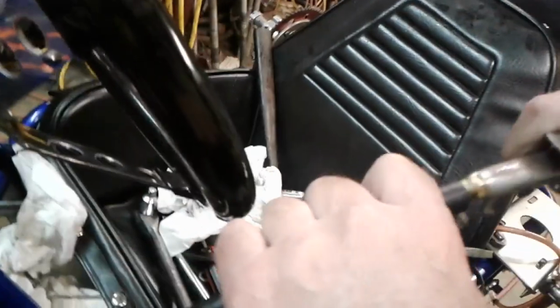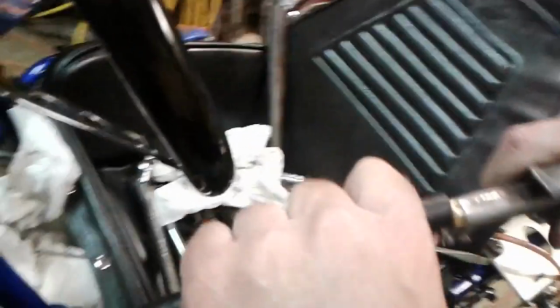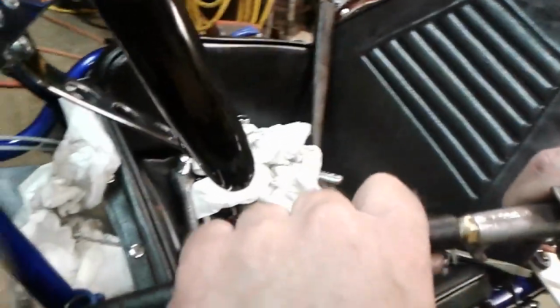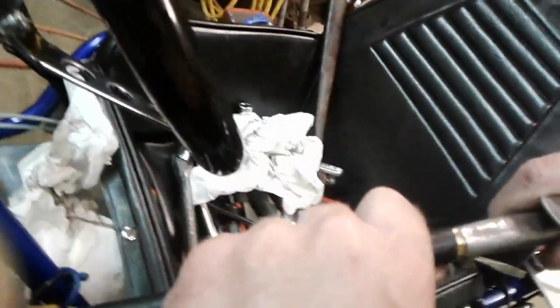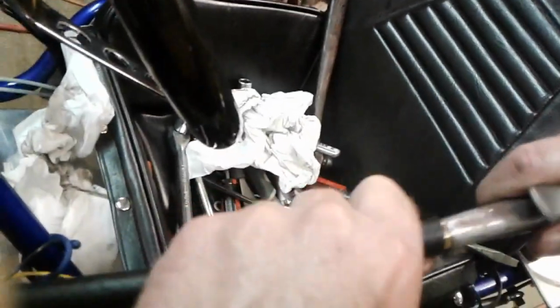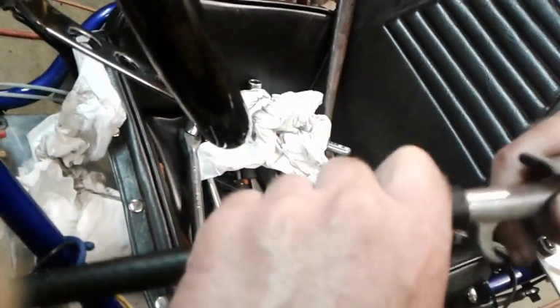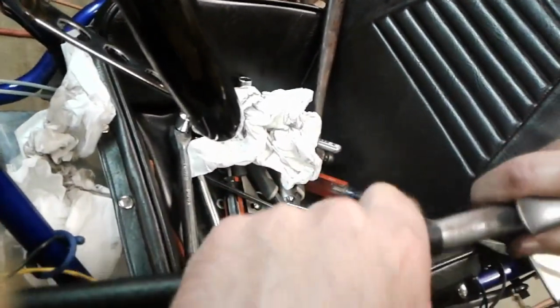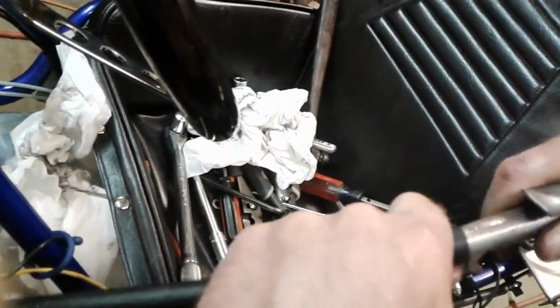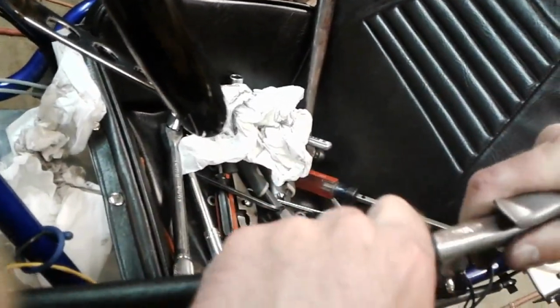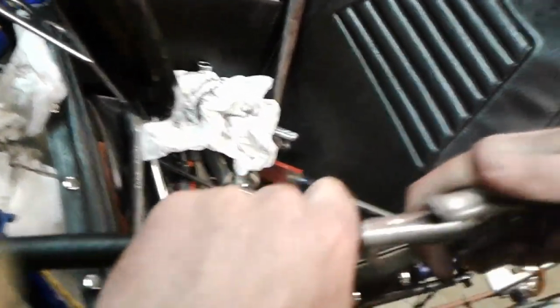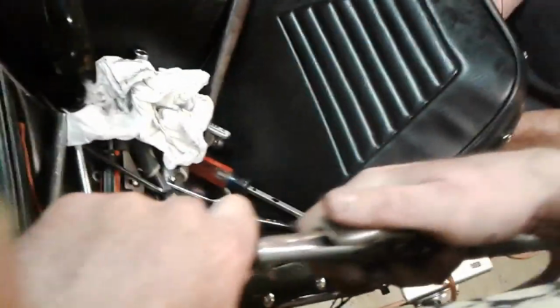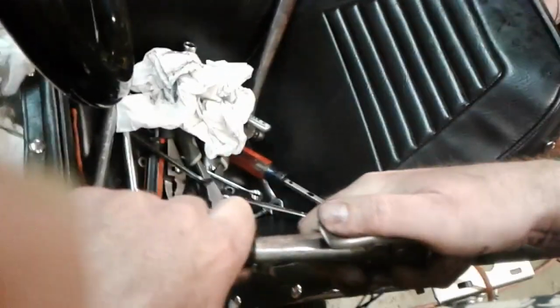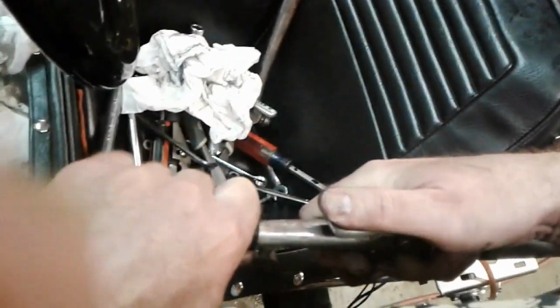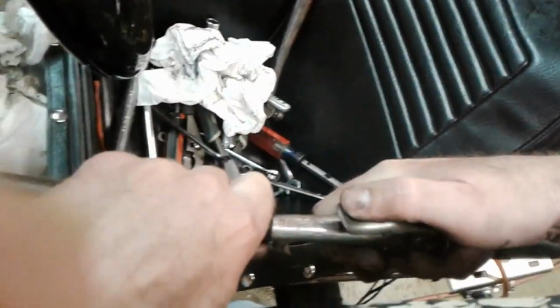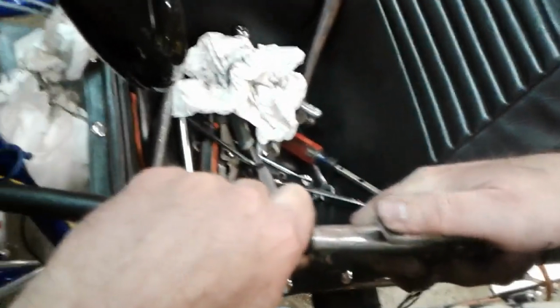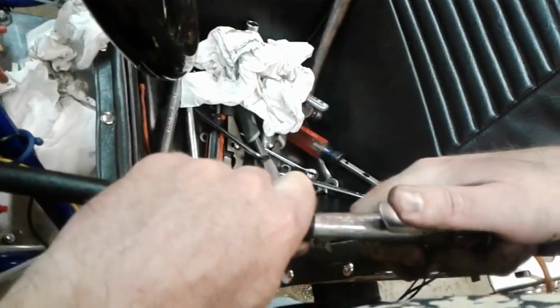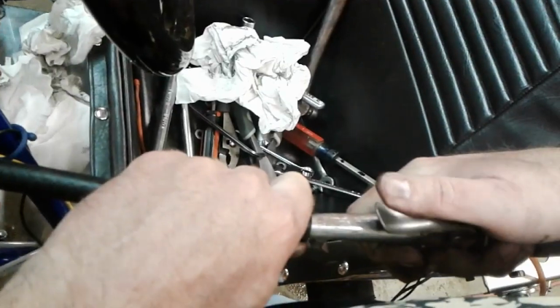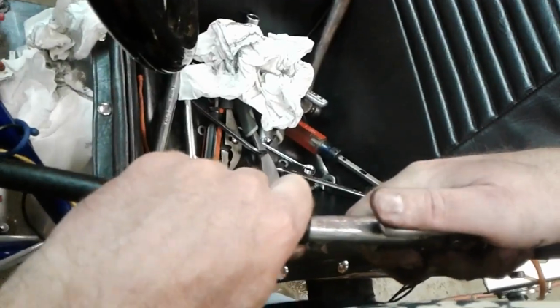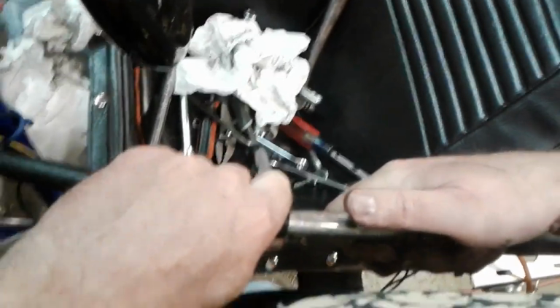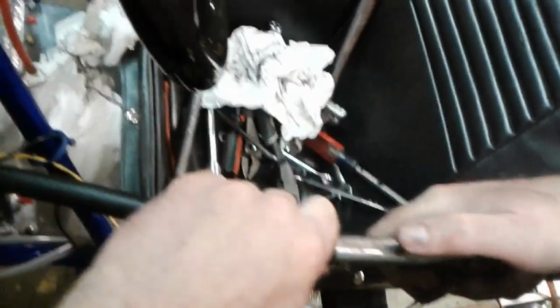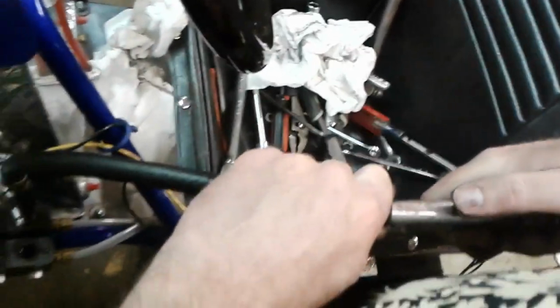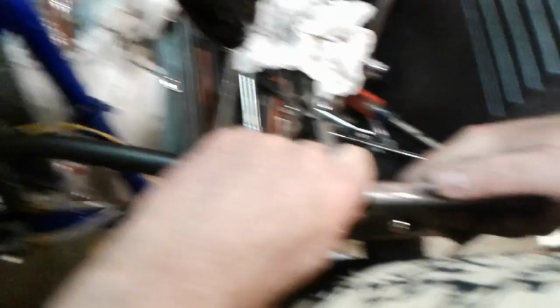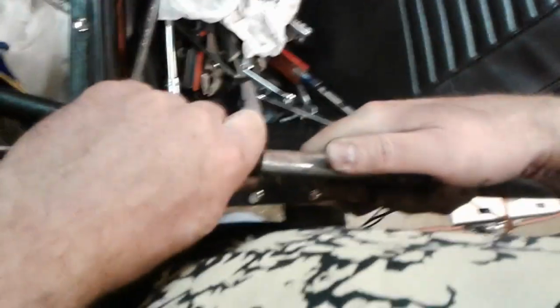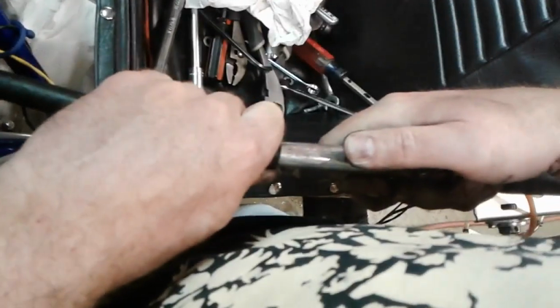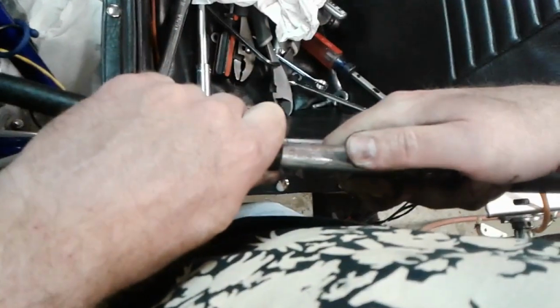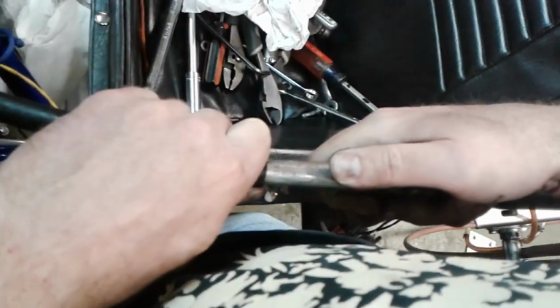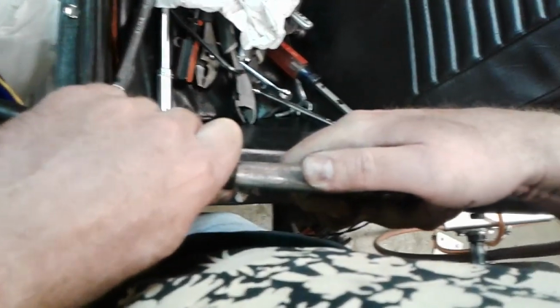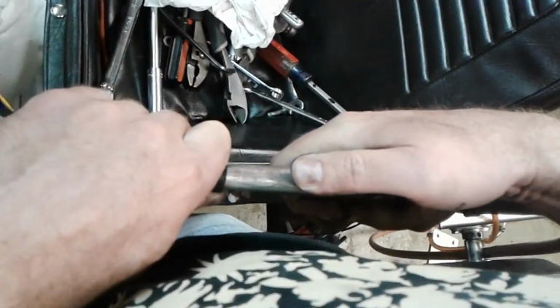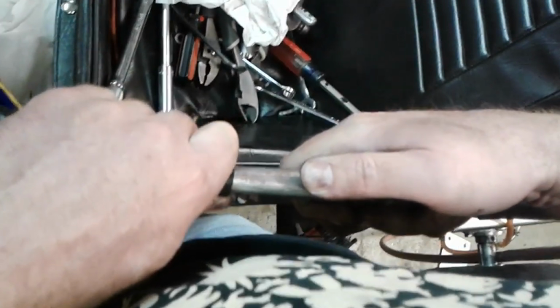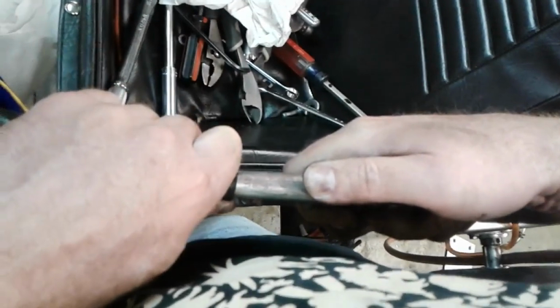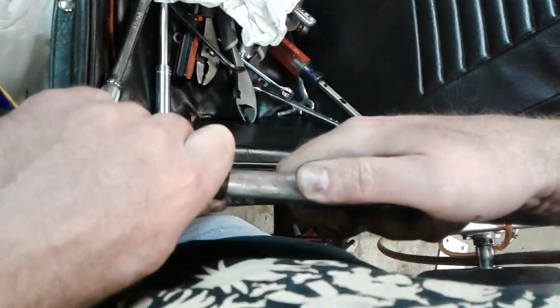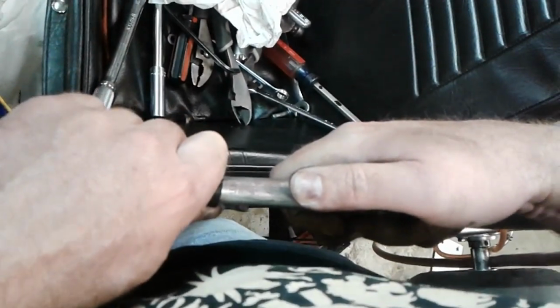He applies pressure as I open this up. Open.